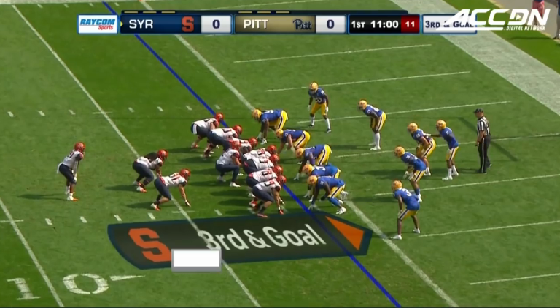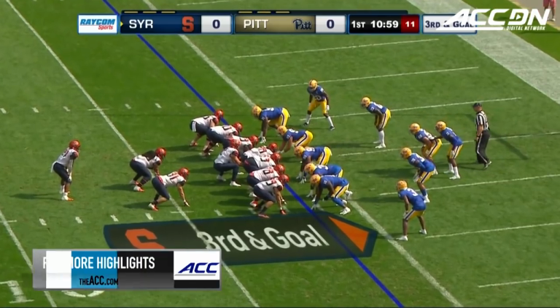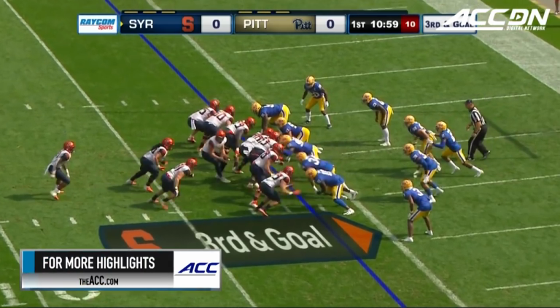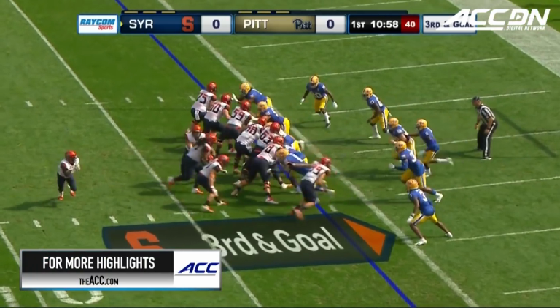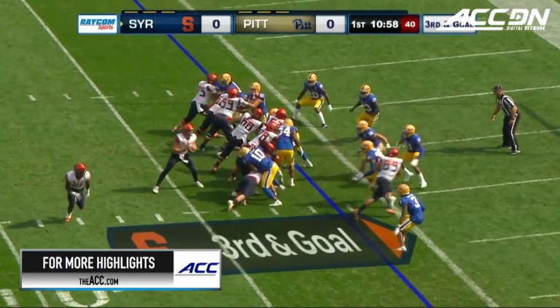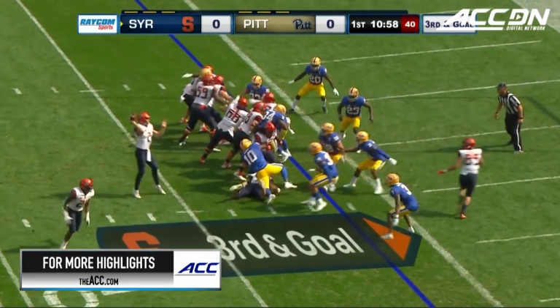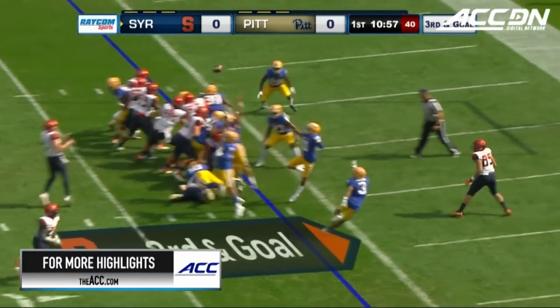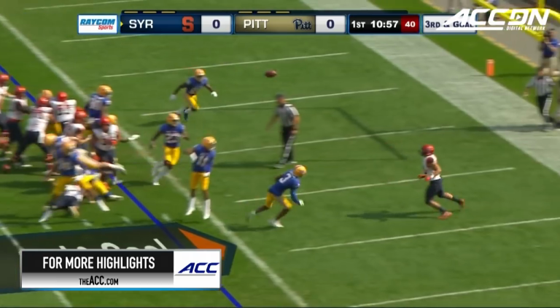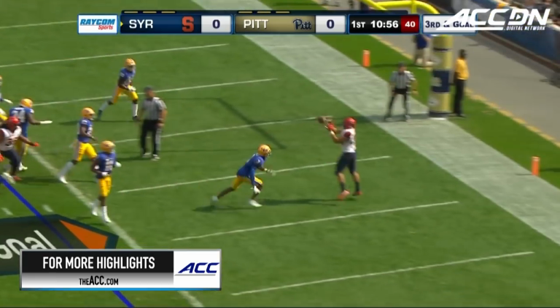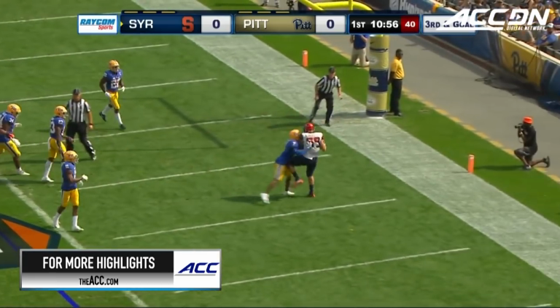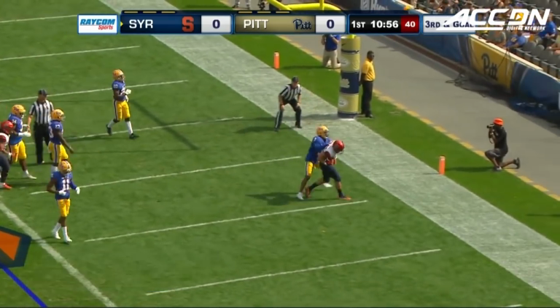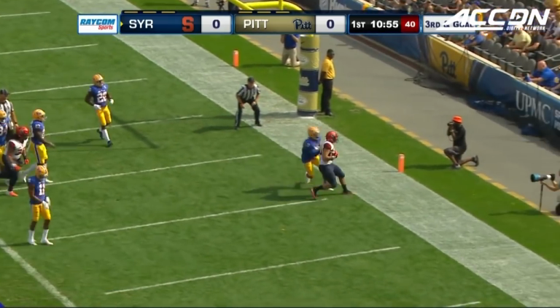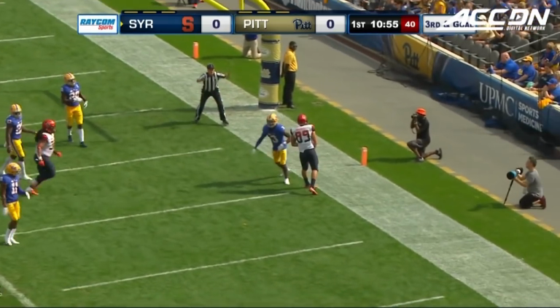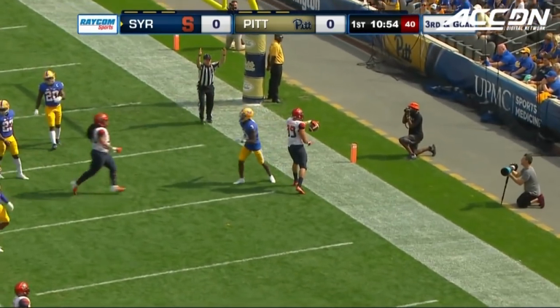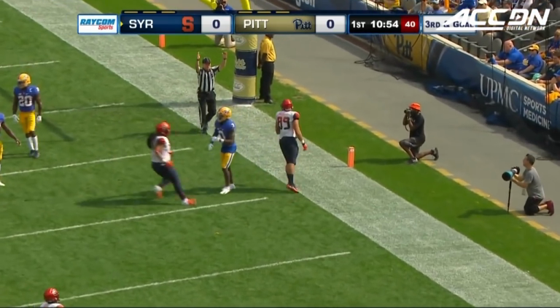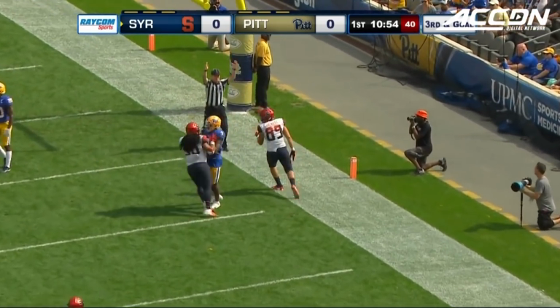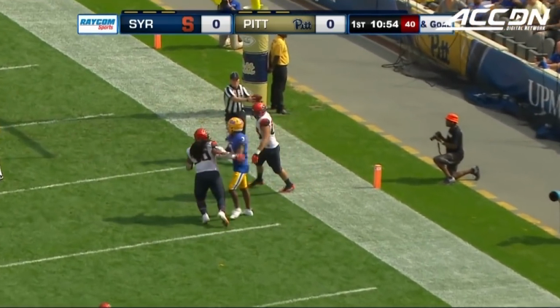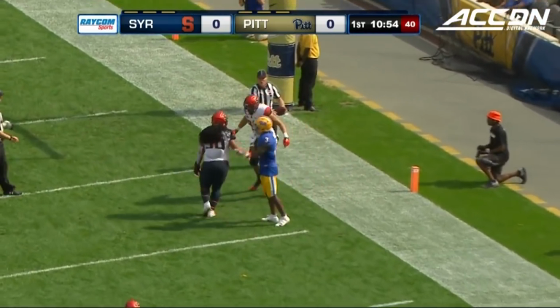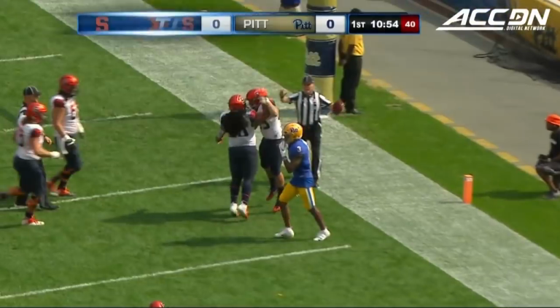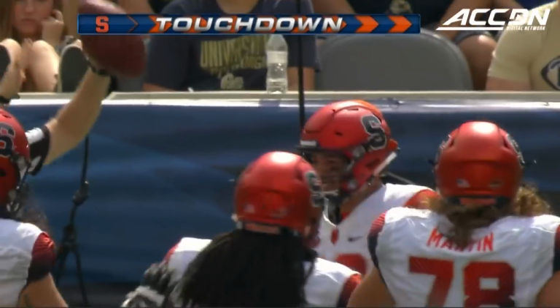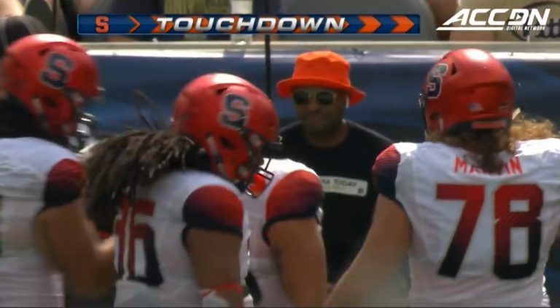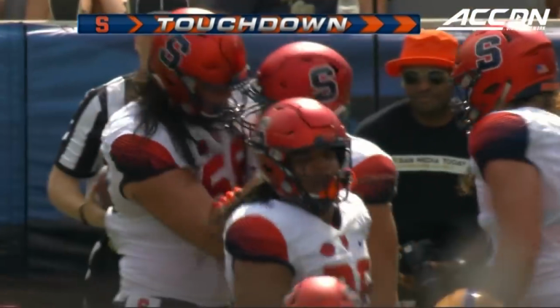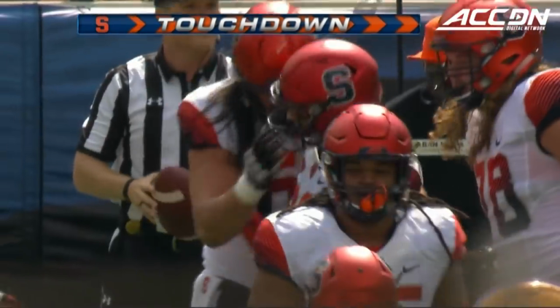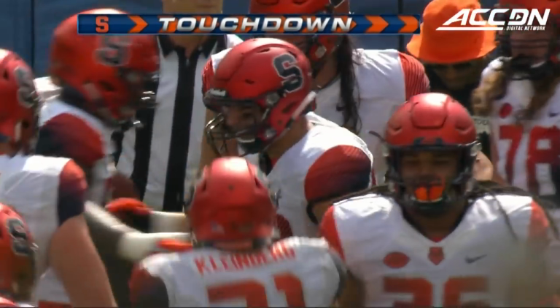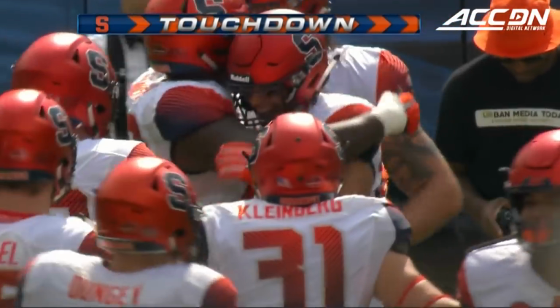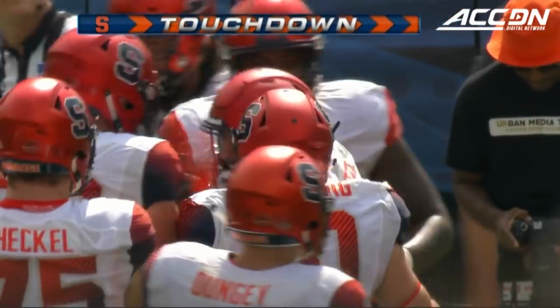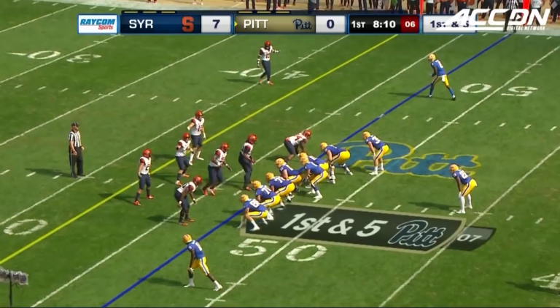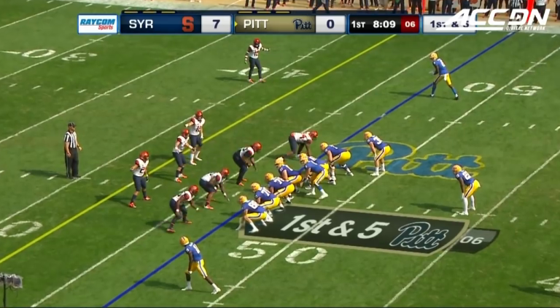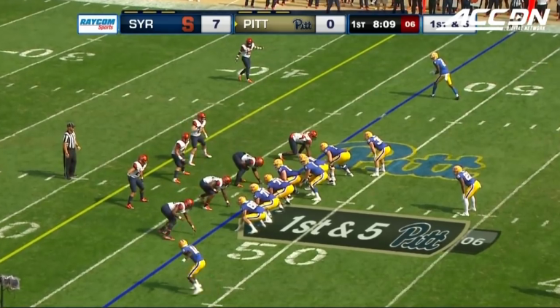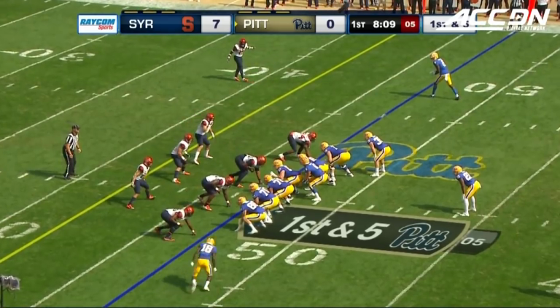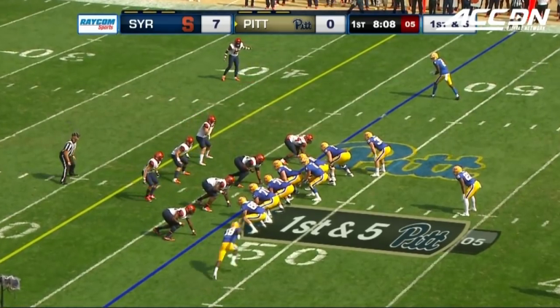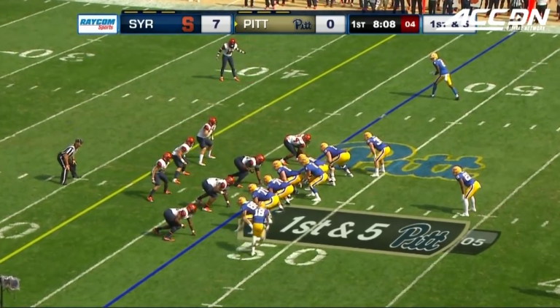Third and goal from the one and a half yard line. Dungey tosses it to the end zone and it's caught for a Syracuse touchdown. Number 89 Aaron Hackett pulls it in with the Syracuse defense in front.